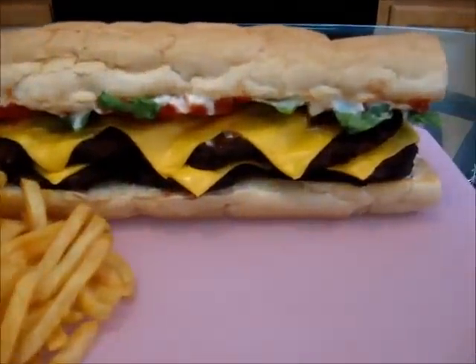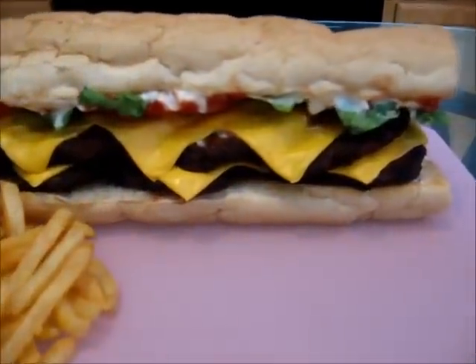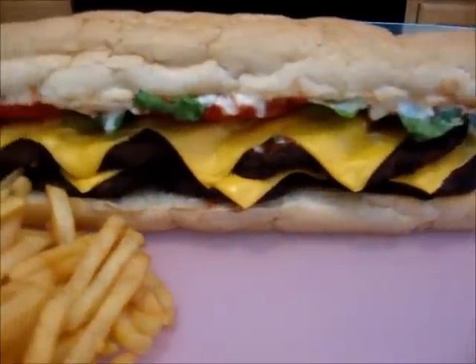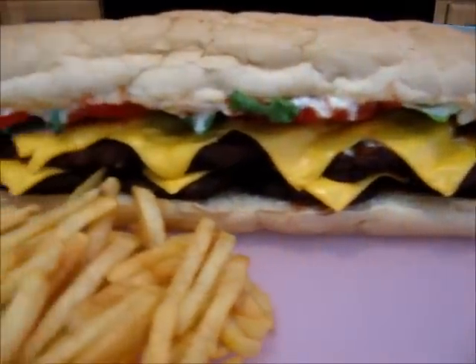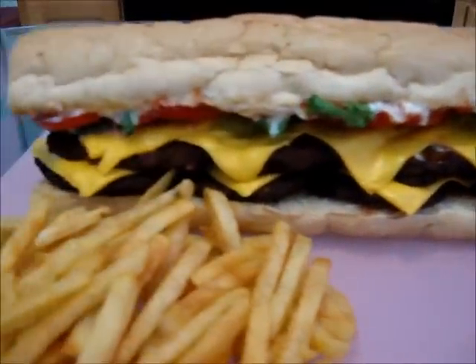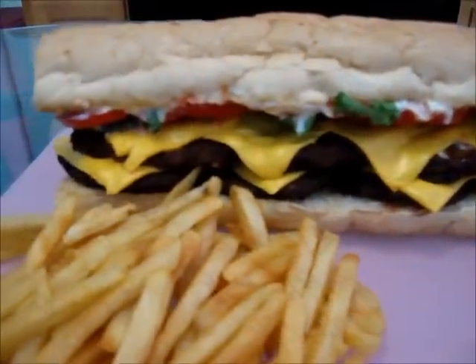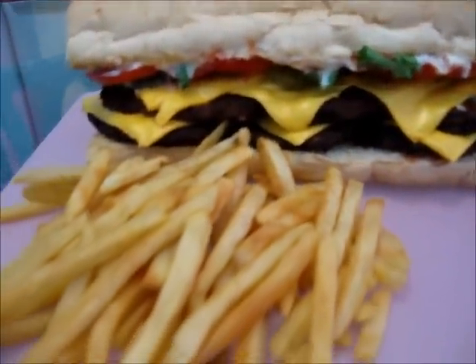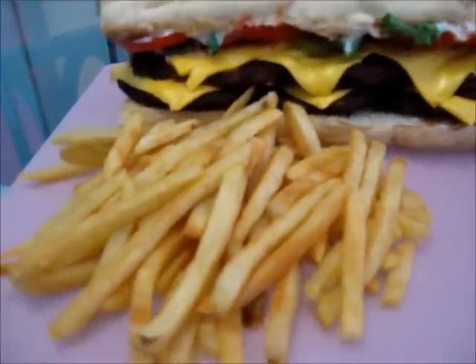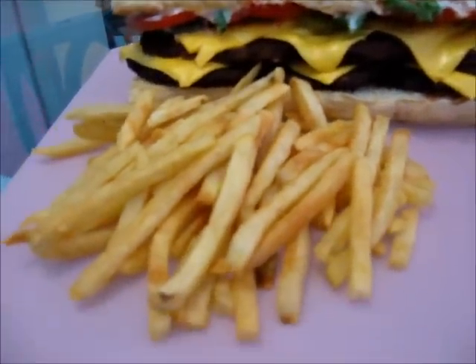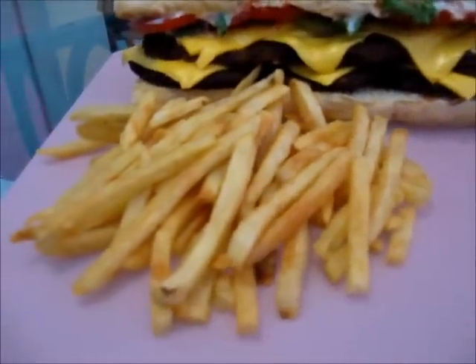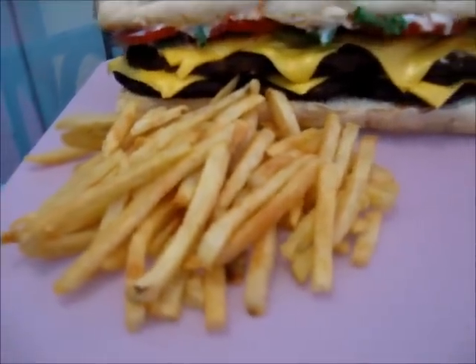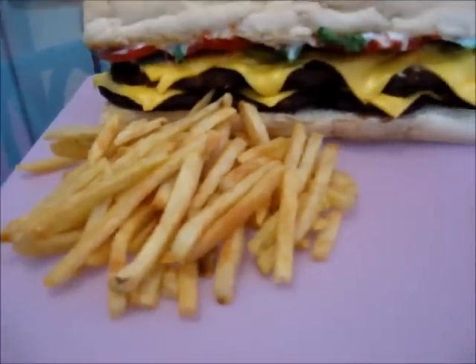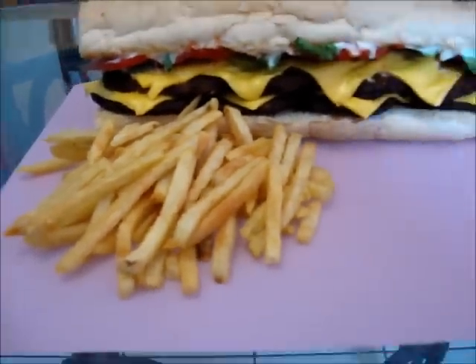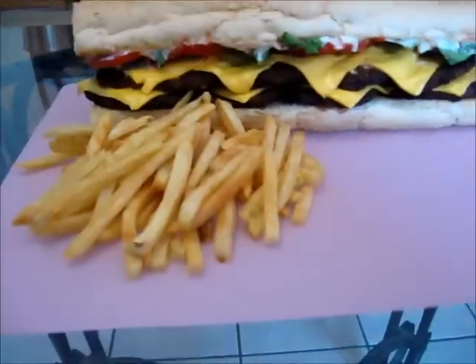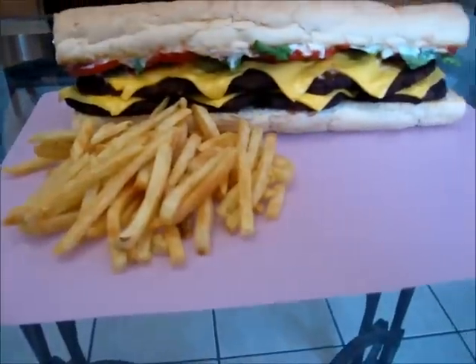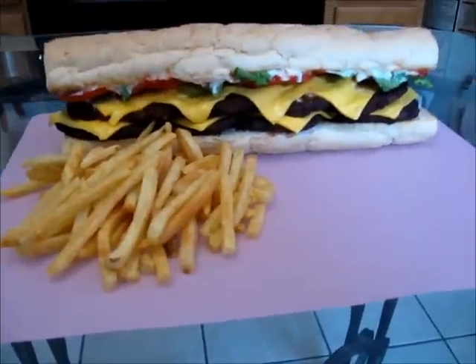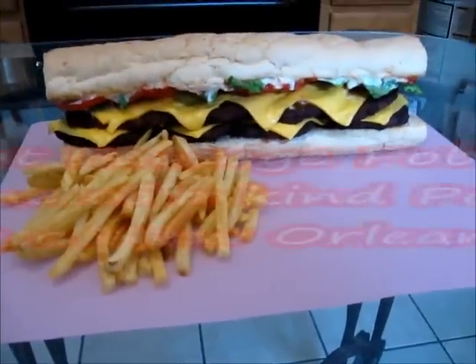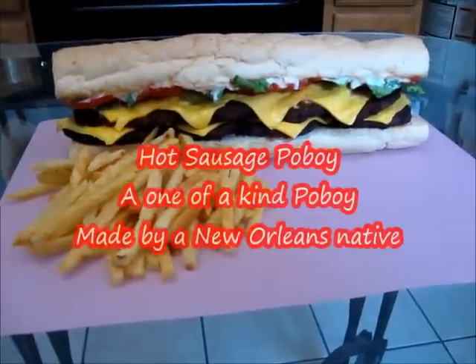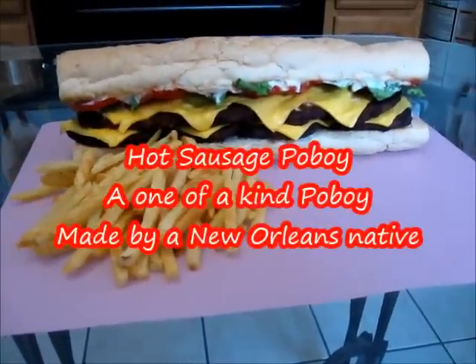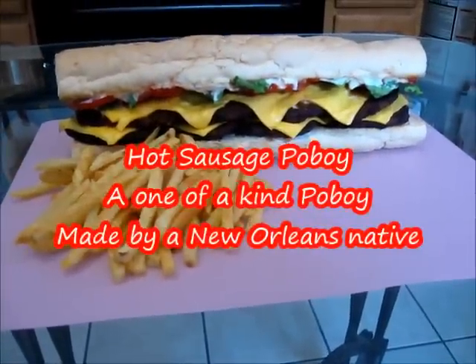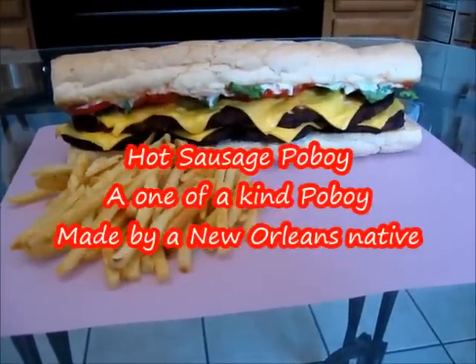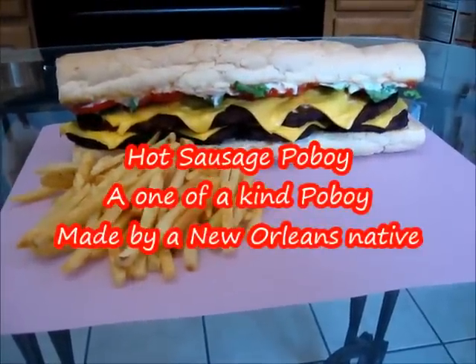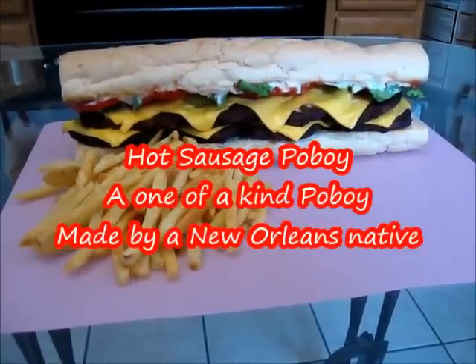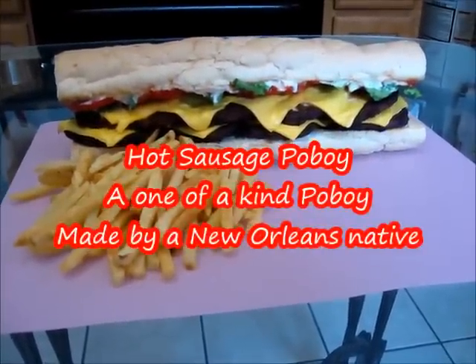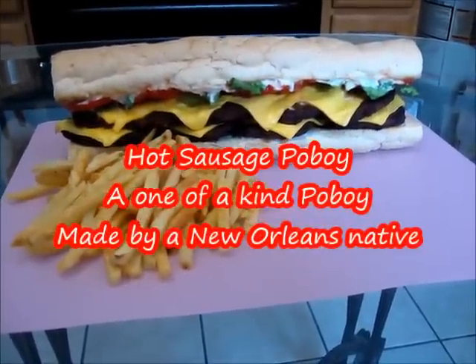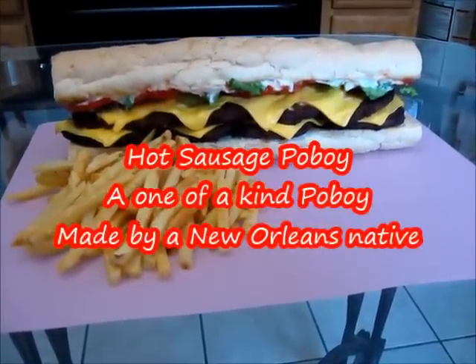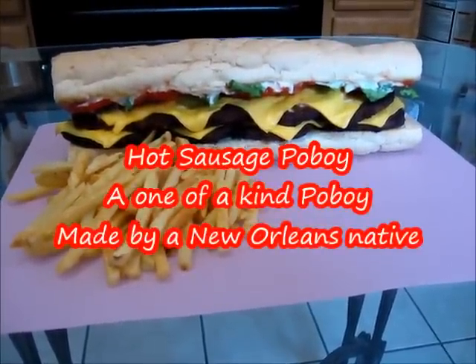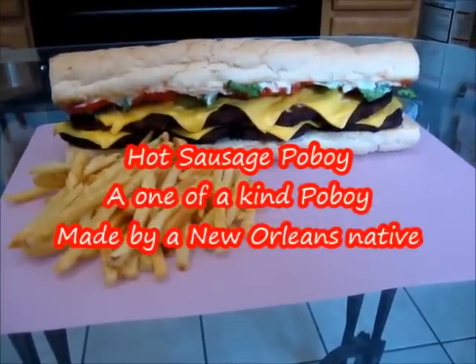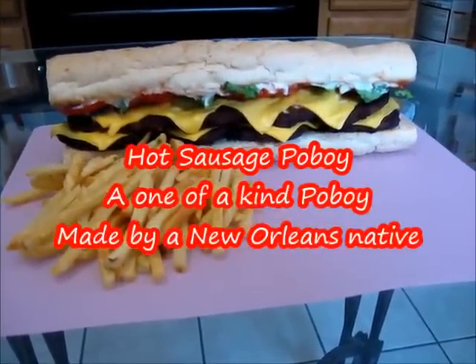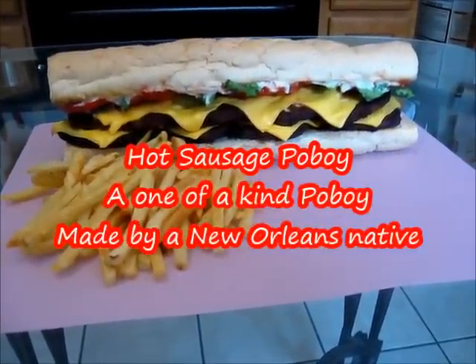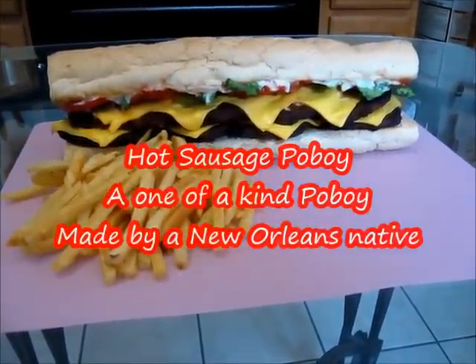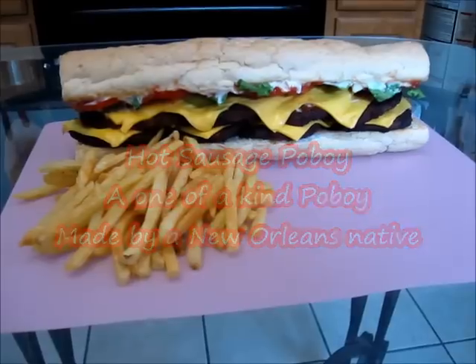And this is how it looks when we're done. Look at how beautiful that looks! We also have our French fries to go on the side. And there you have it ladies and gentlemen — hot sausage po'boy, a one-of-a-kind po'boy made by a New Orleans native. Thanks for watching.